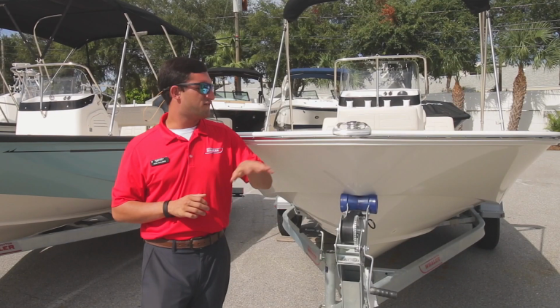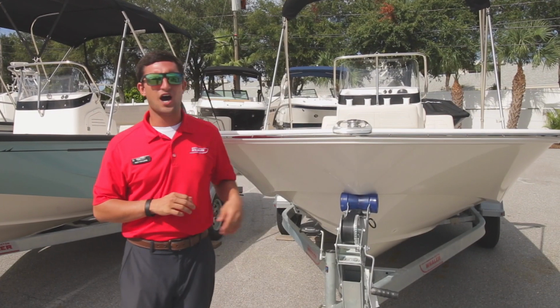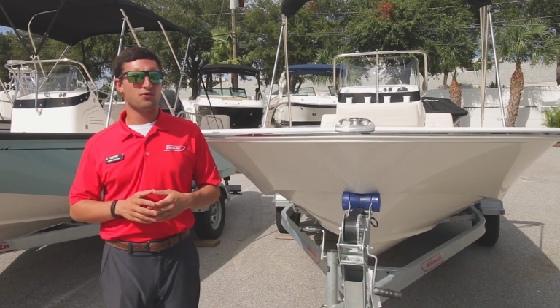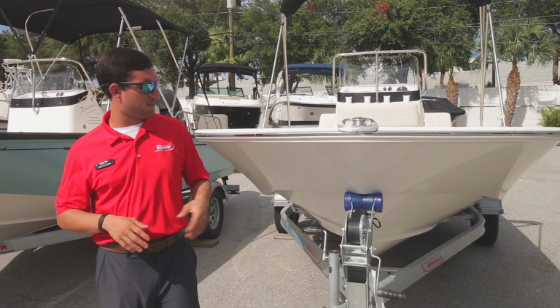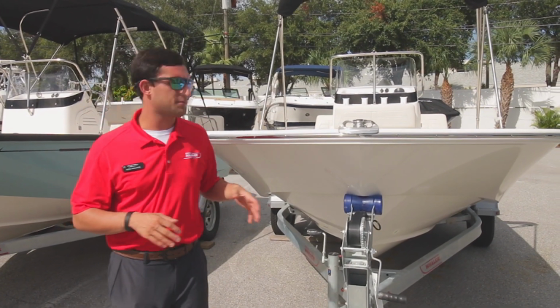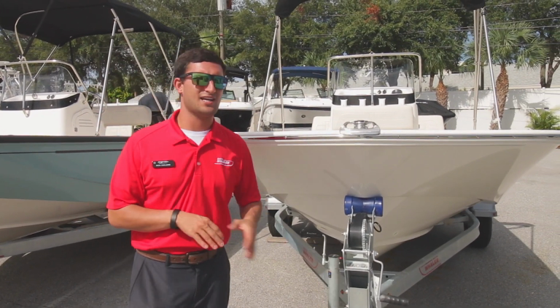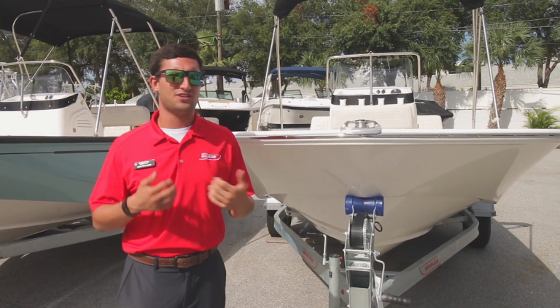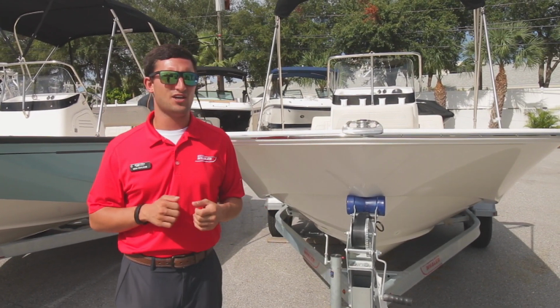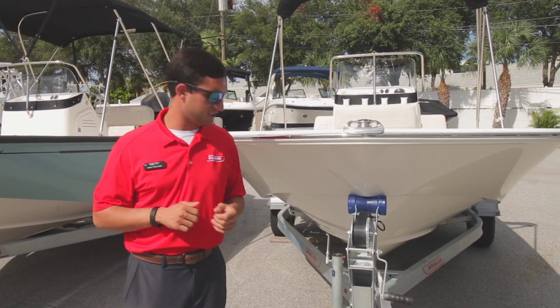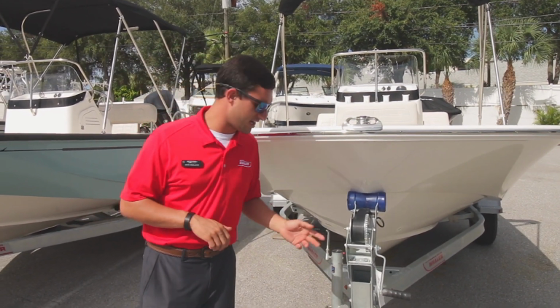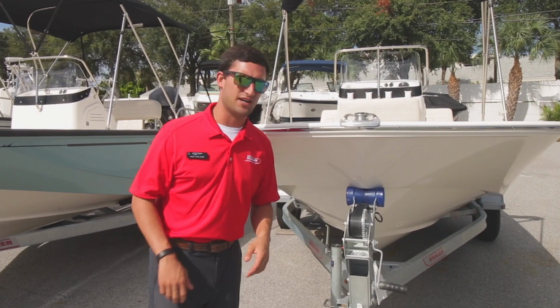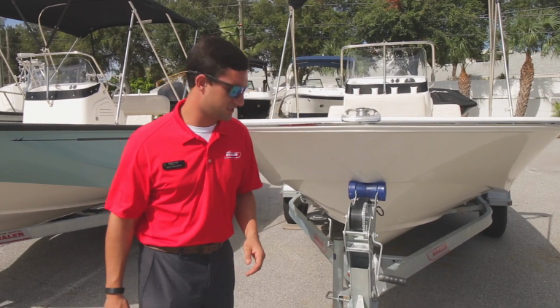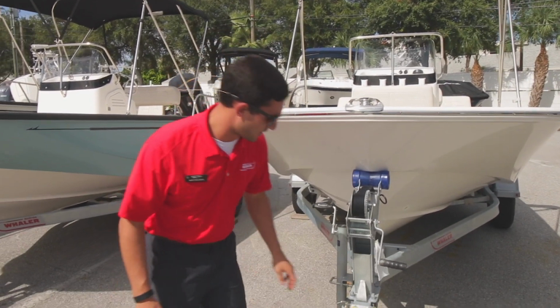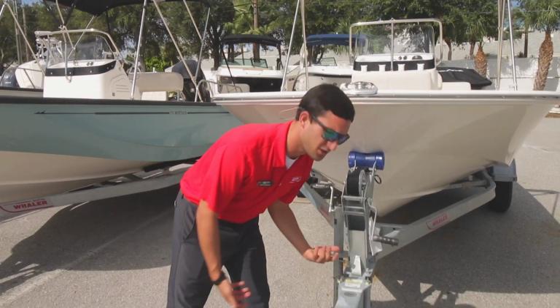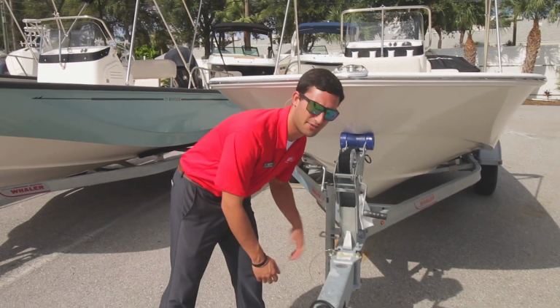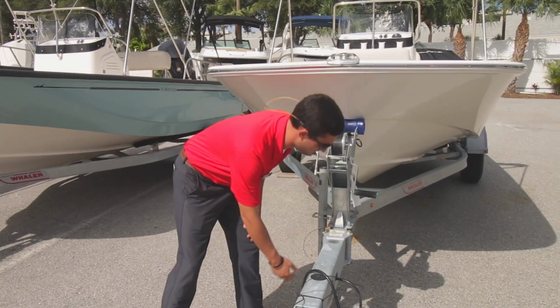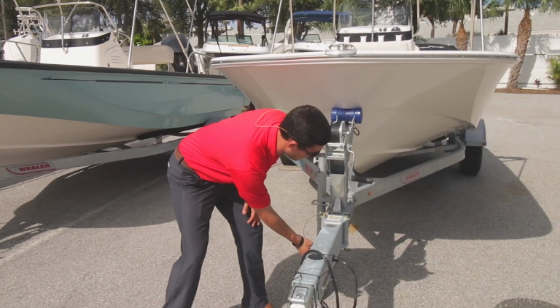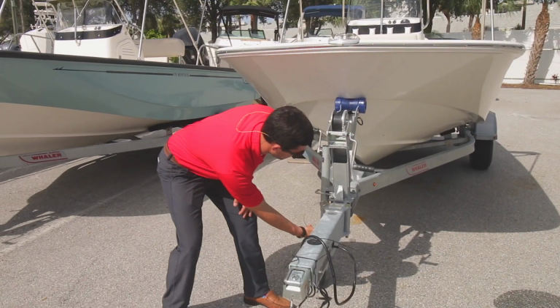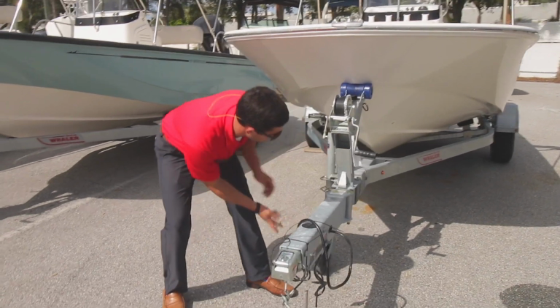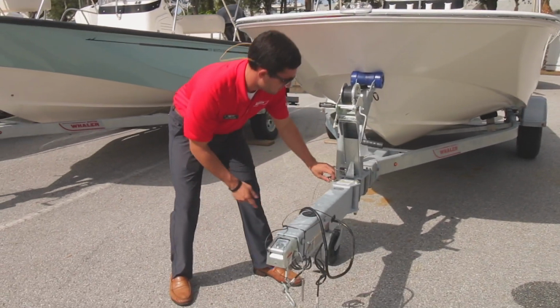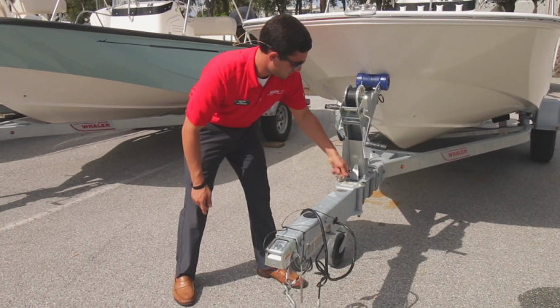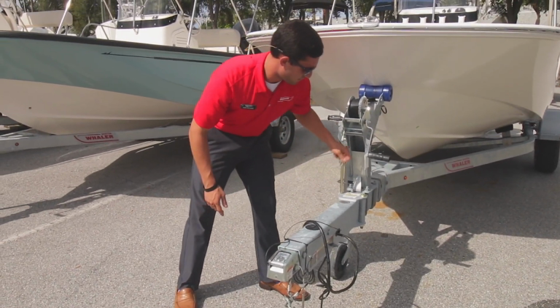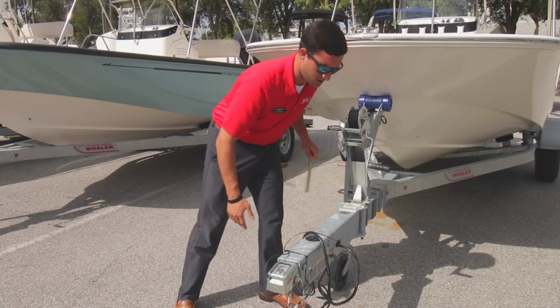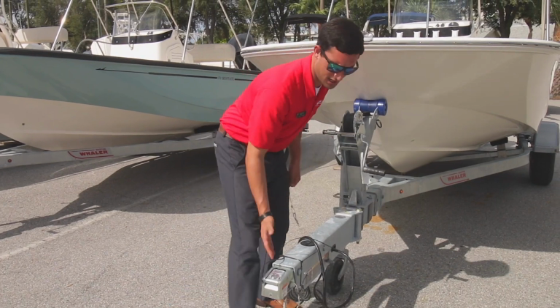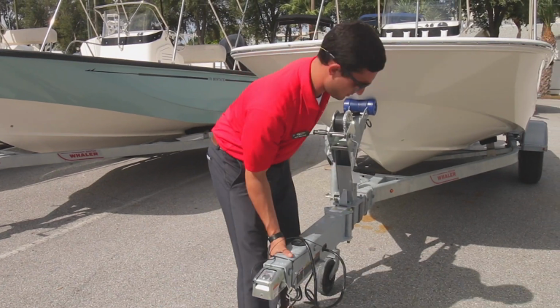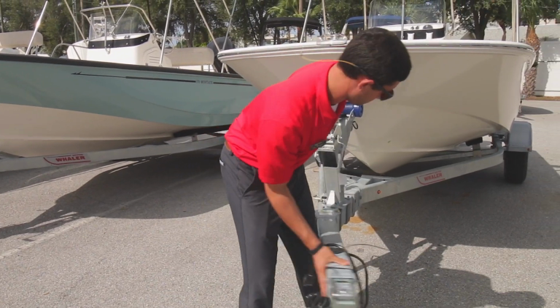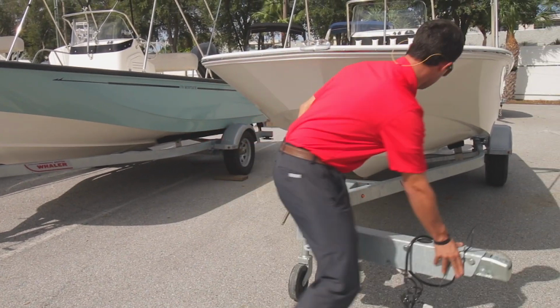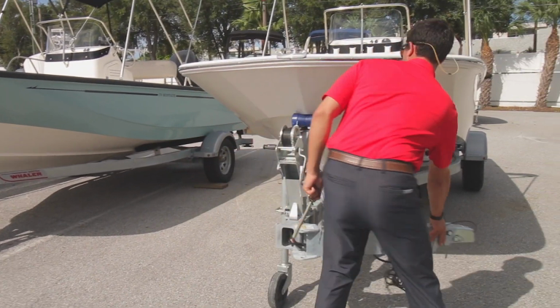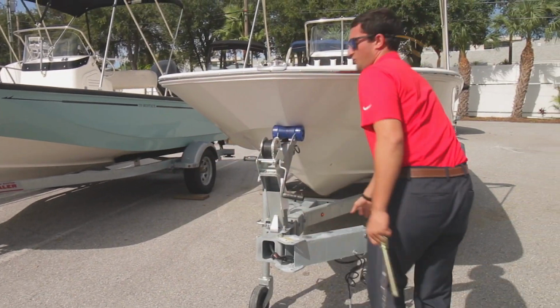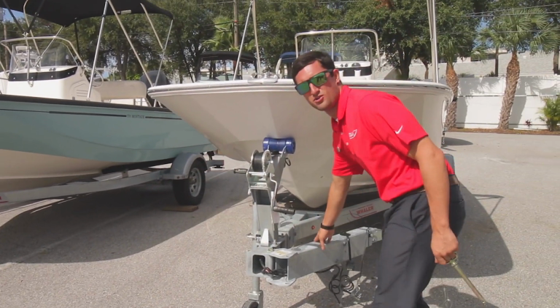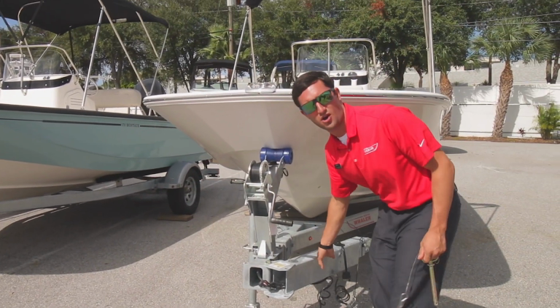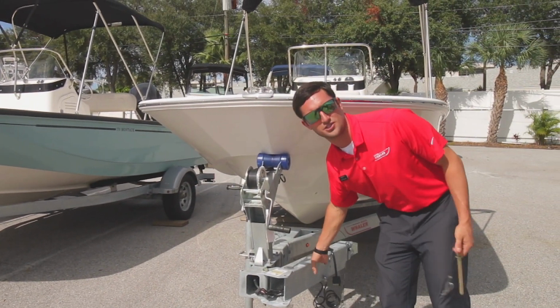Before we hop on board, I'm going to point something out that I don't think gets enough attention. Right here we've got a swing-tongue trailer. You're probably going to be keeping this boat in a garage — simply pull that up, pull that out, swing that in. It'll fit in most two-car garages.